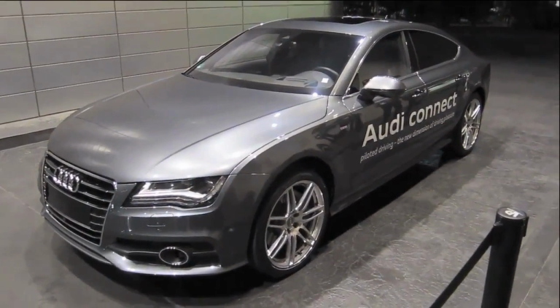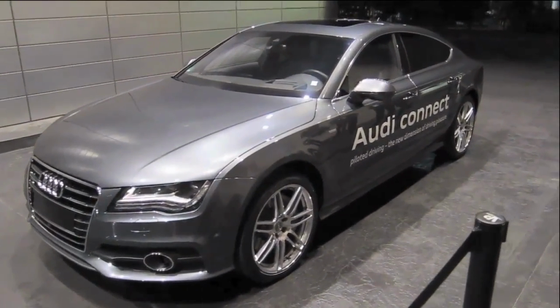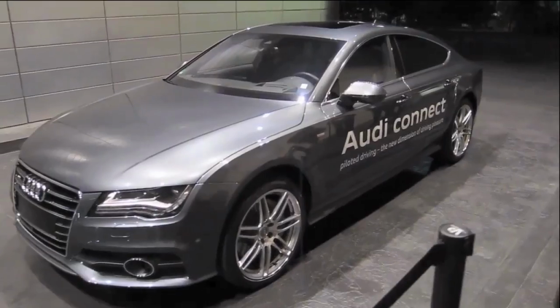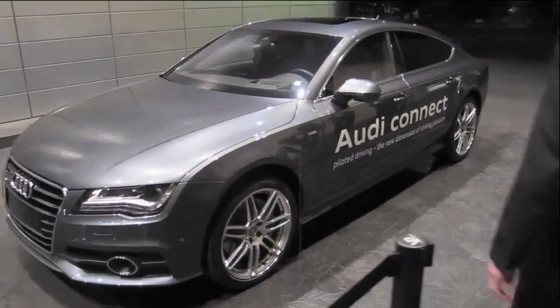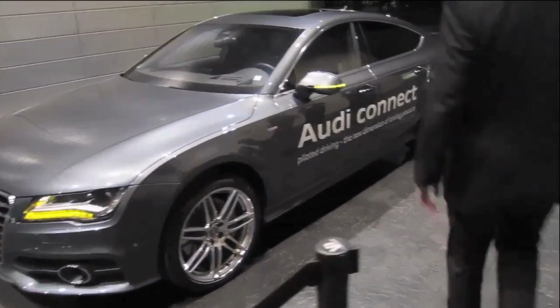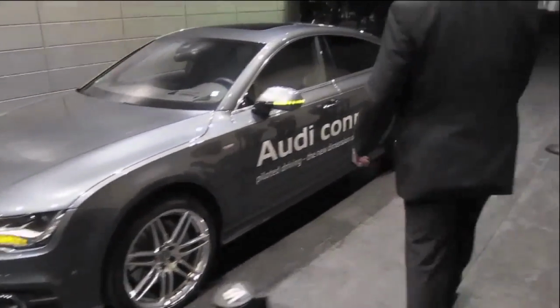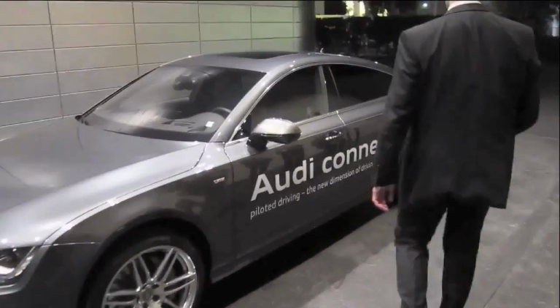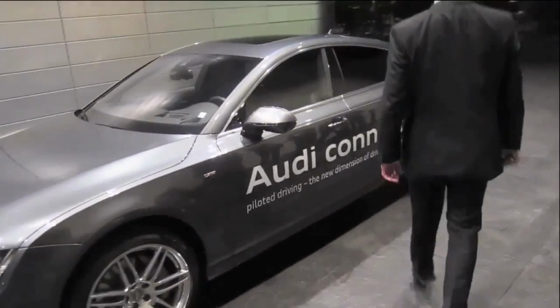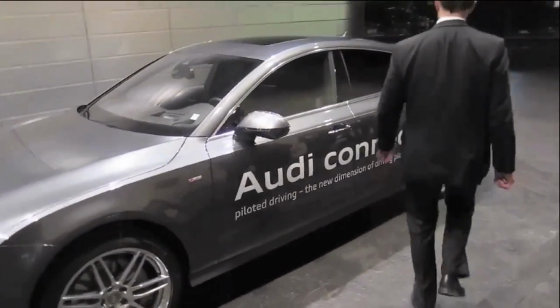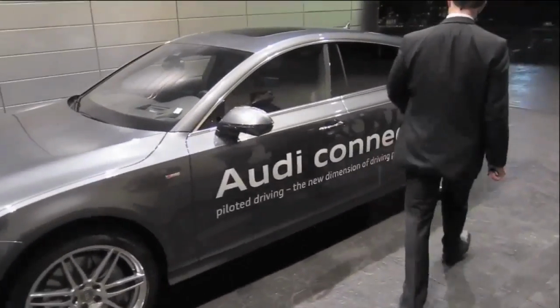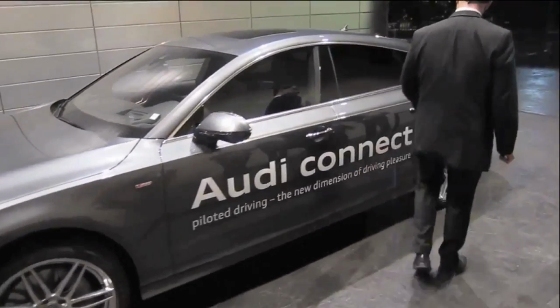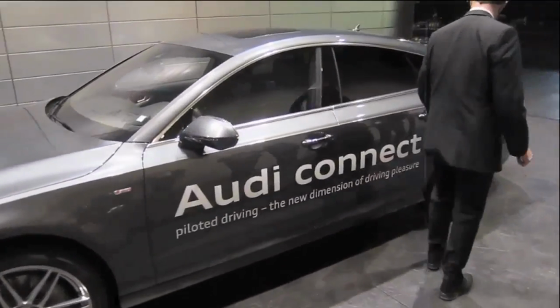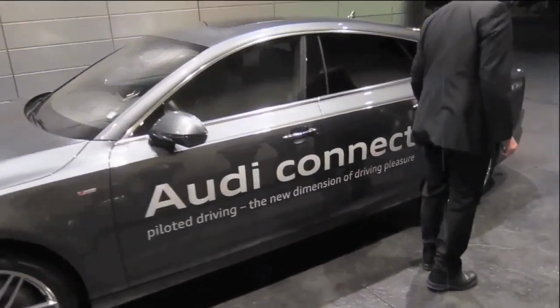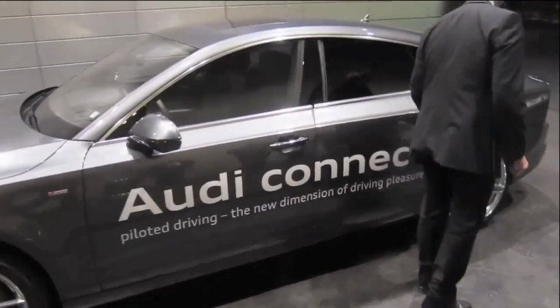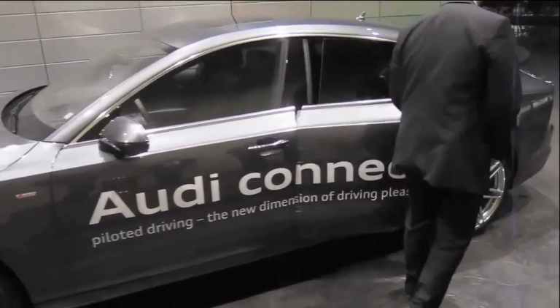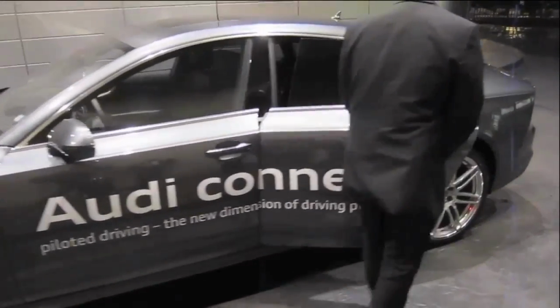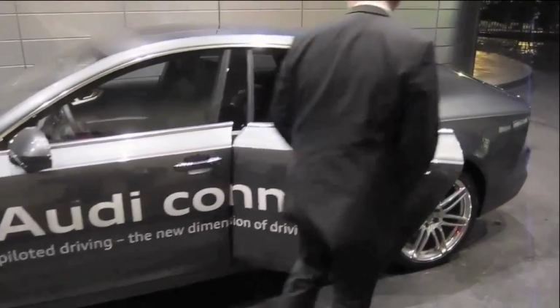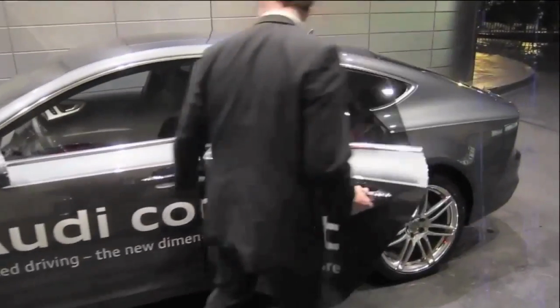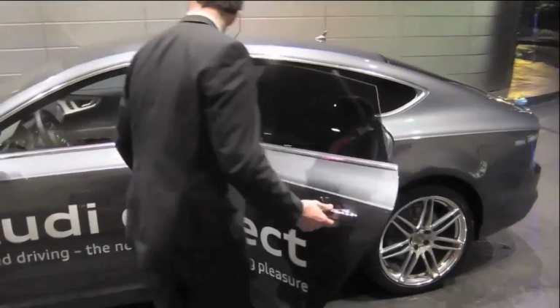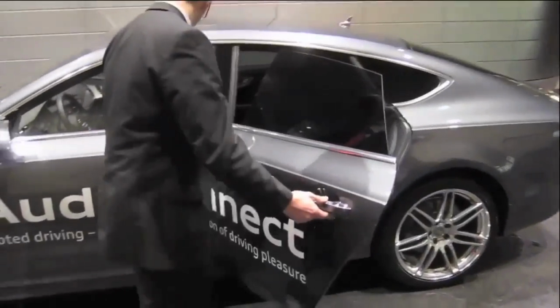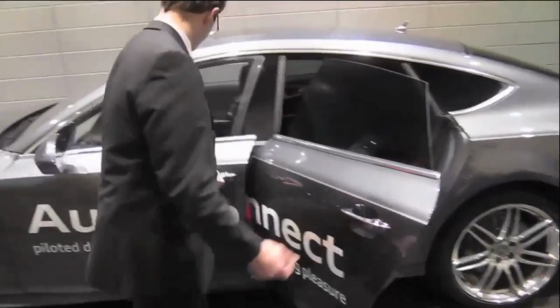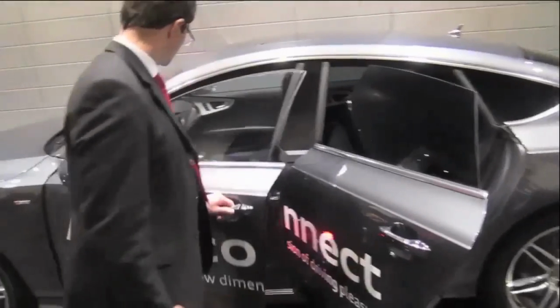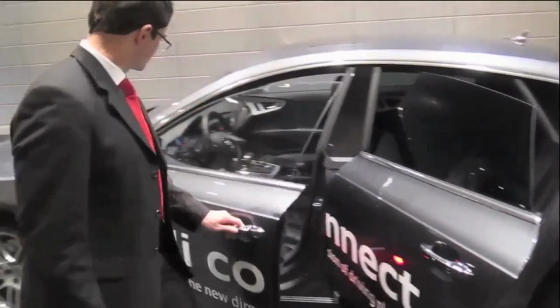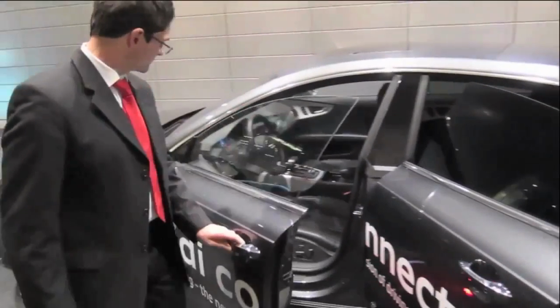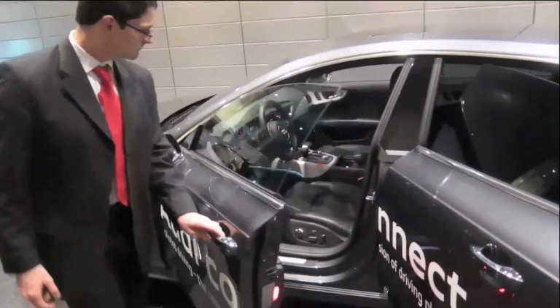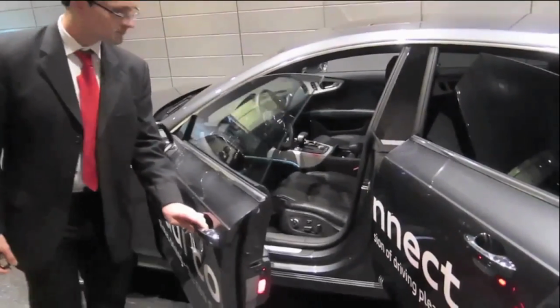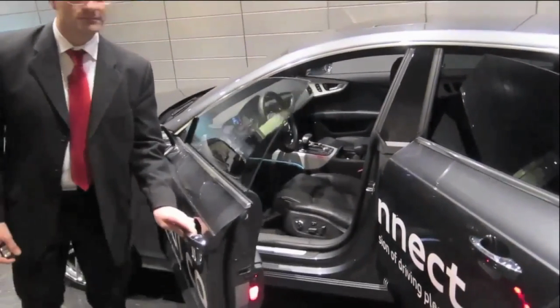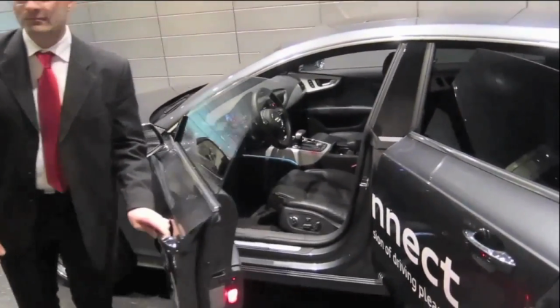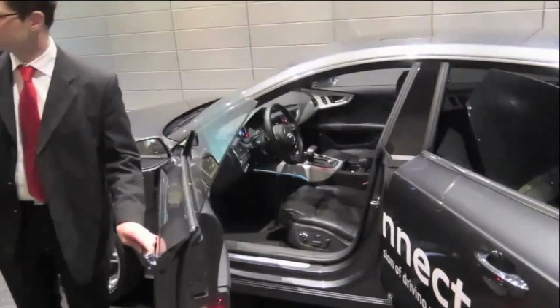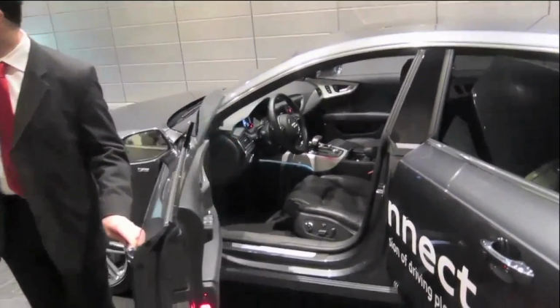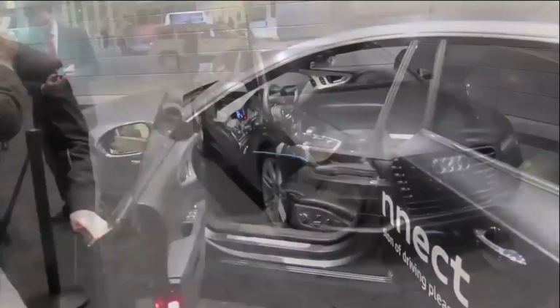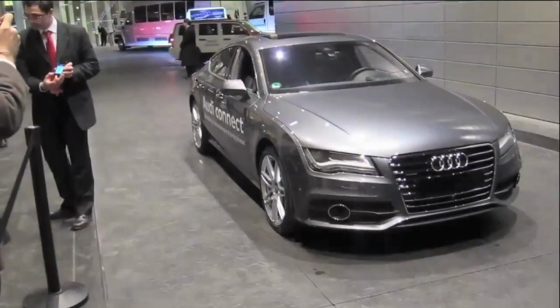Alright, we are going to go ahead and open up the doors and let you see that this is actually a production car, so there are no special sensors that are far away.